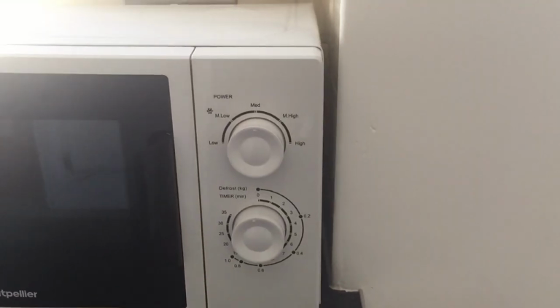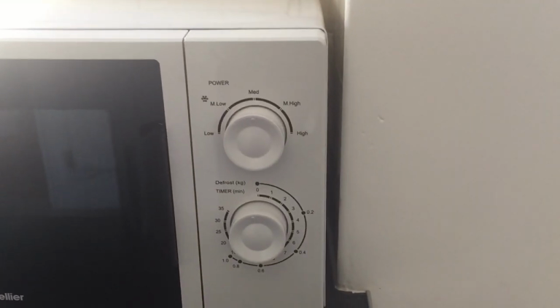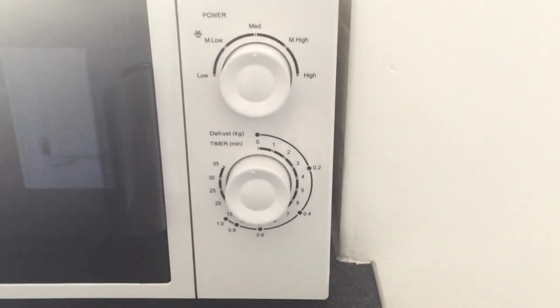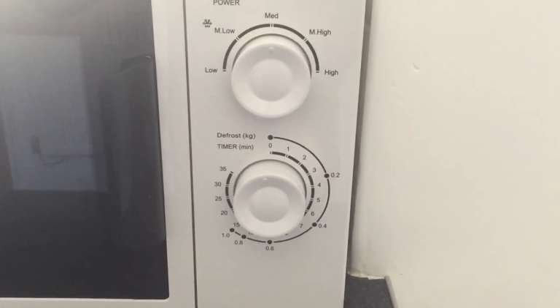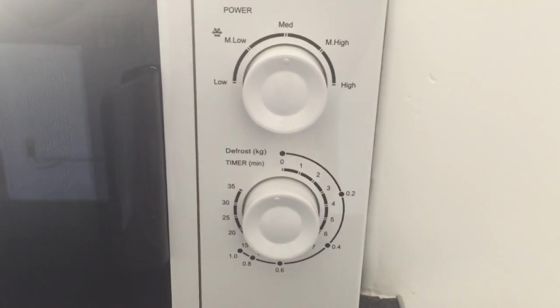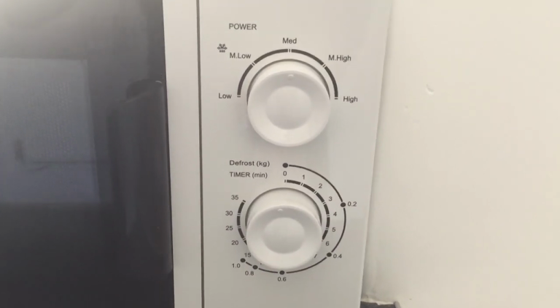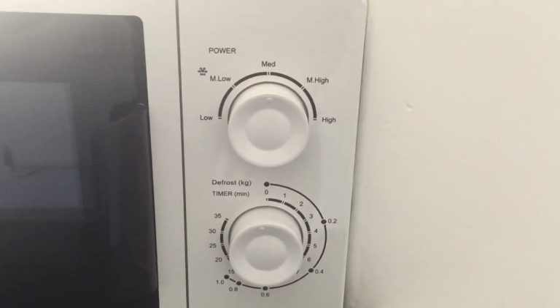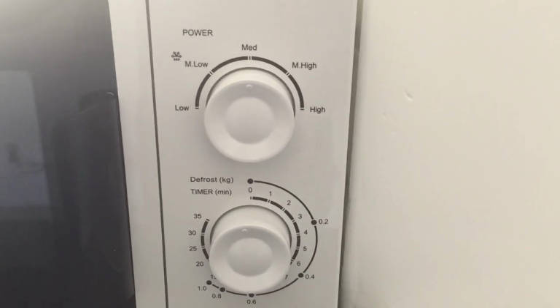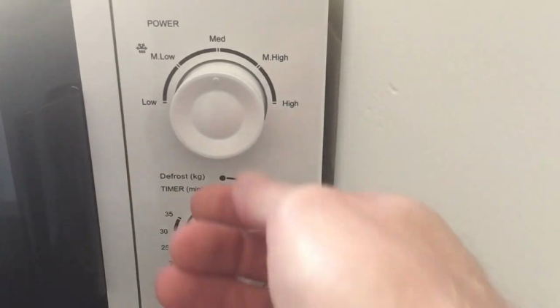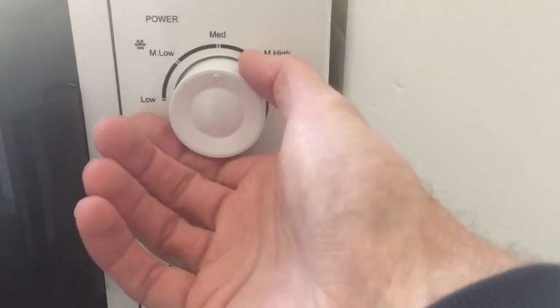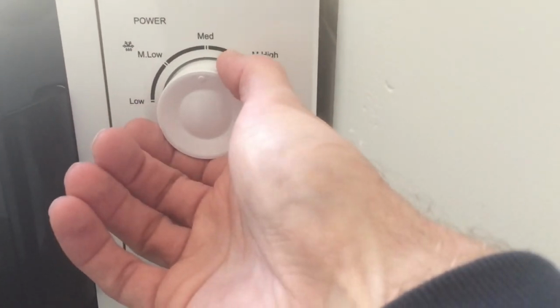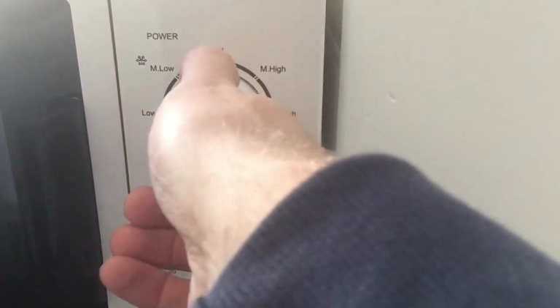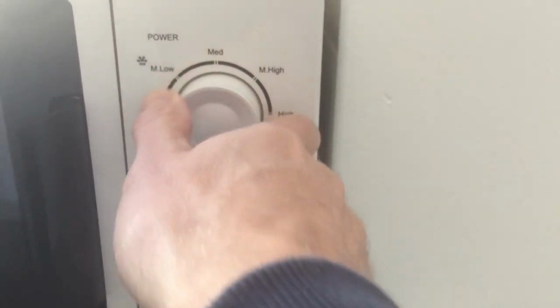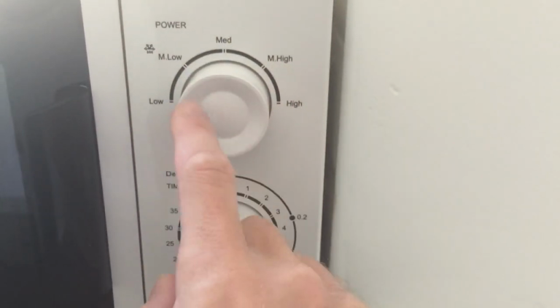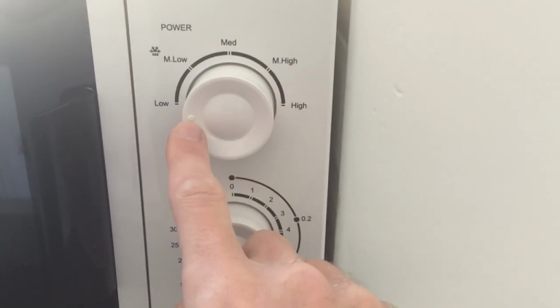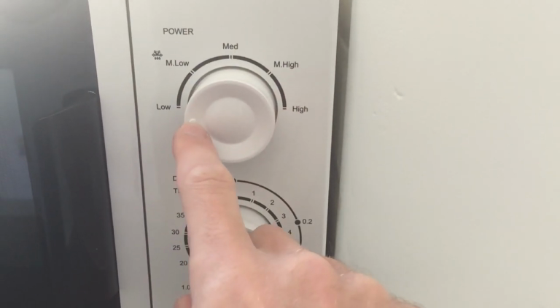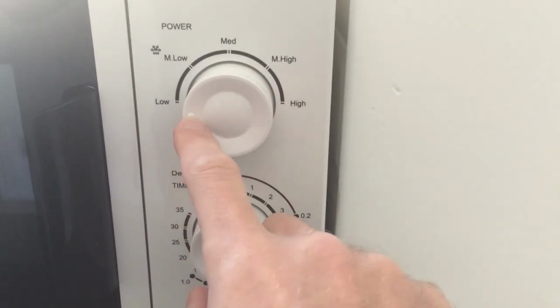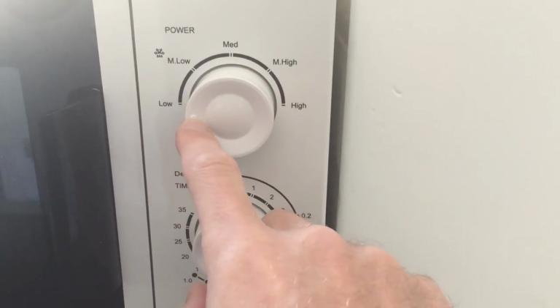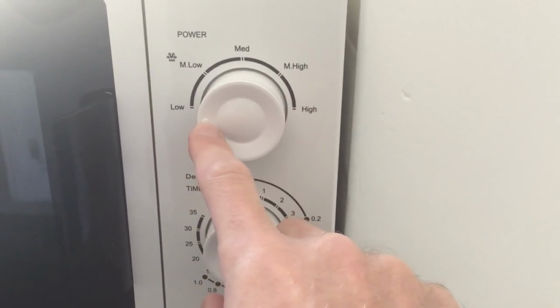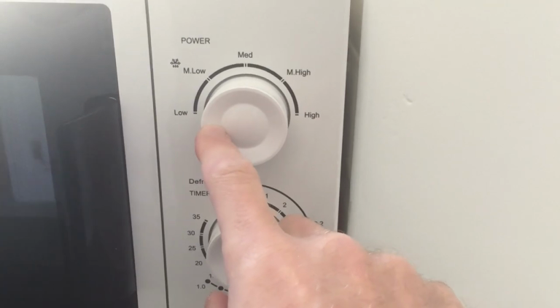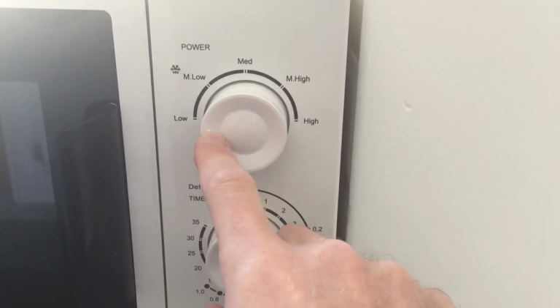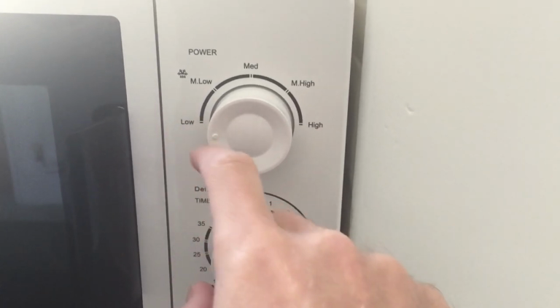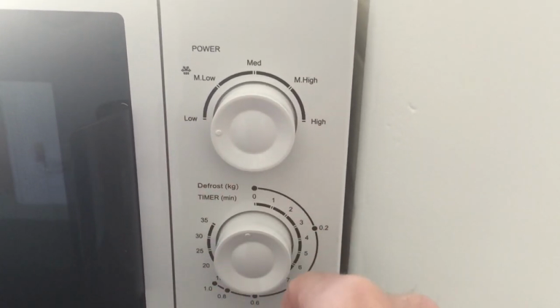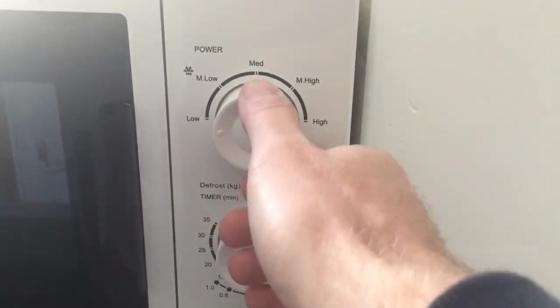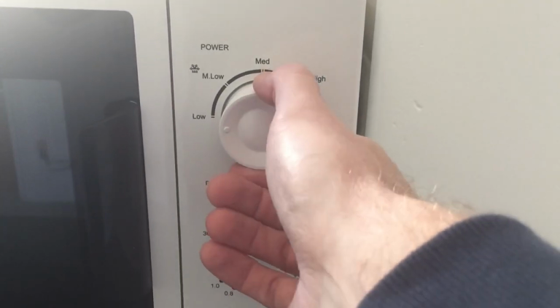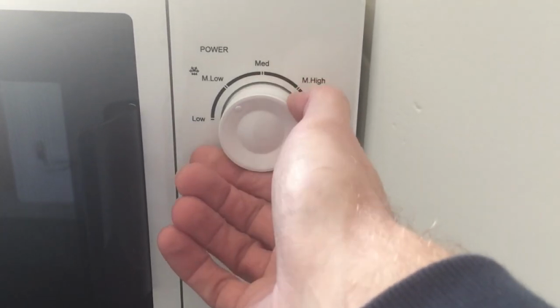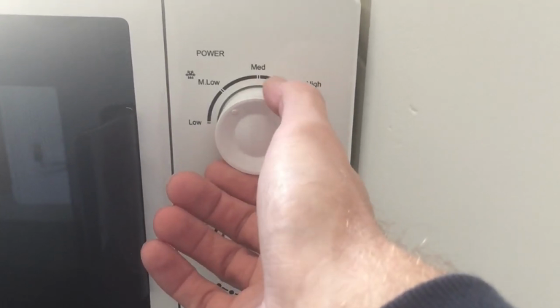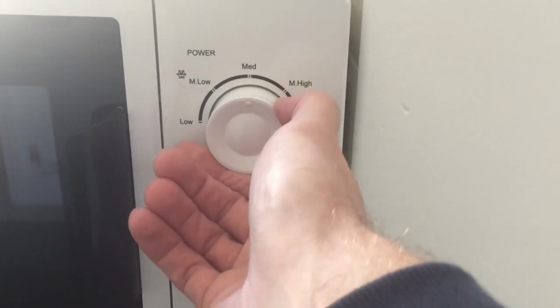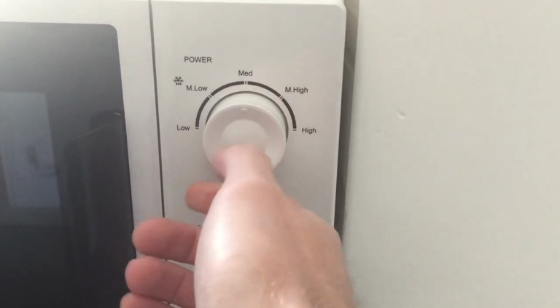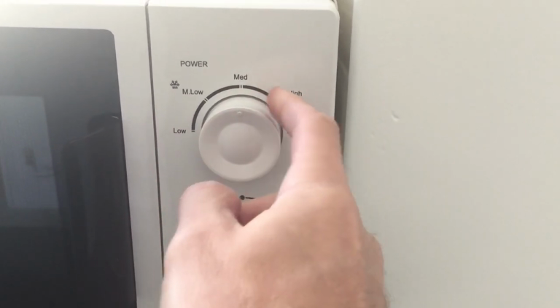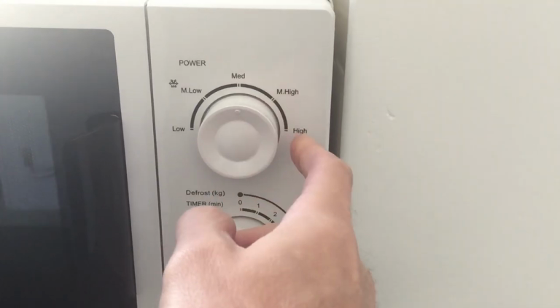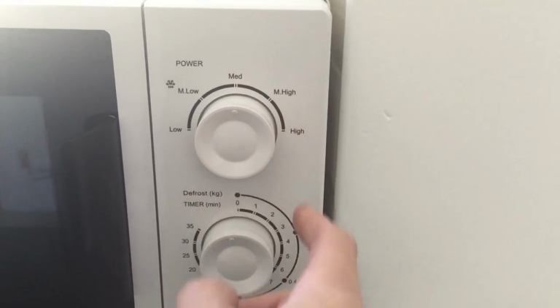The control to the microwave is located on the right side and you have various settings. You have this dial here with a little button here. This indicates the selection, so you have low, medium-low, medium, medium-high, or high.